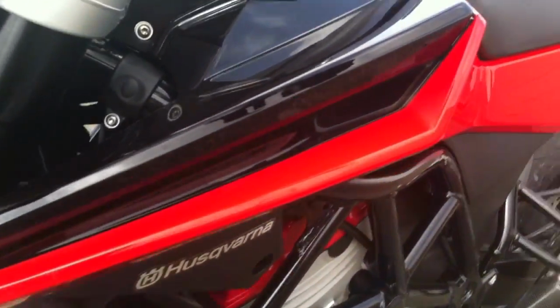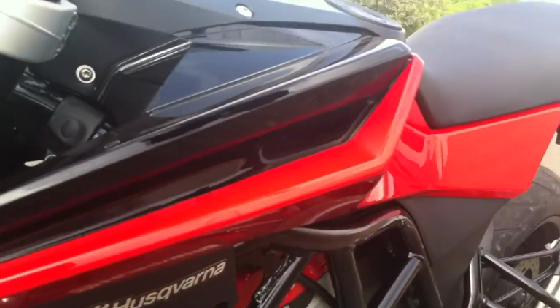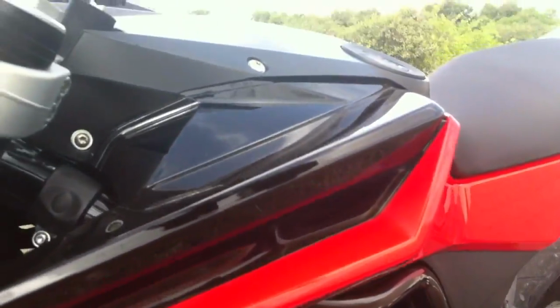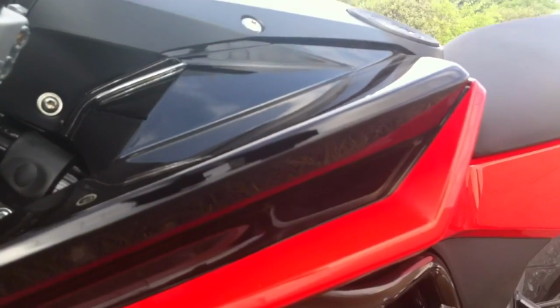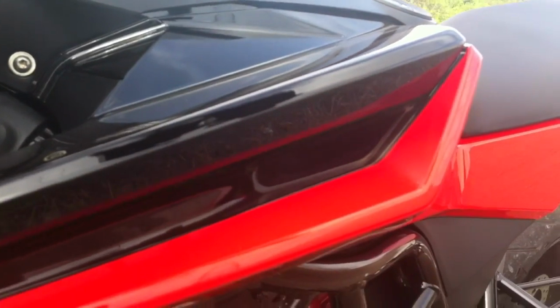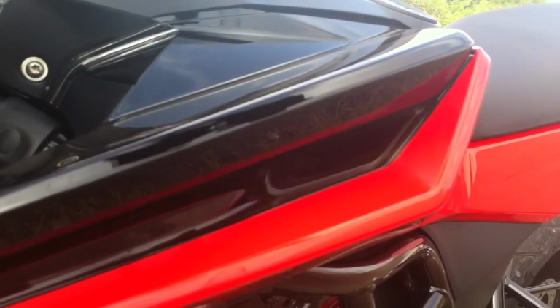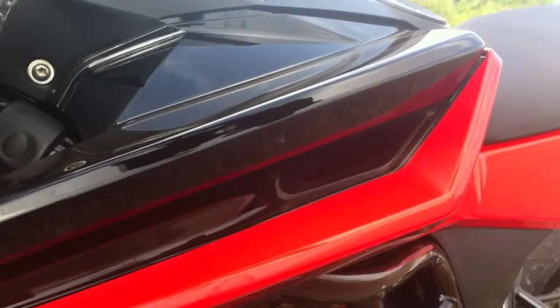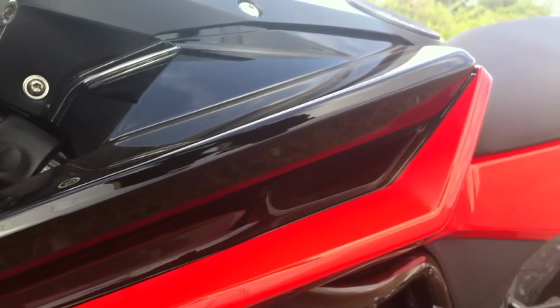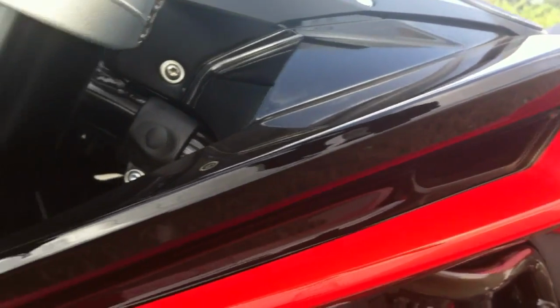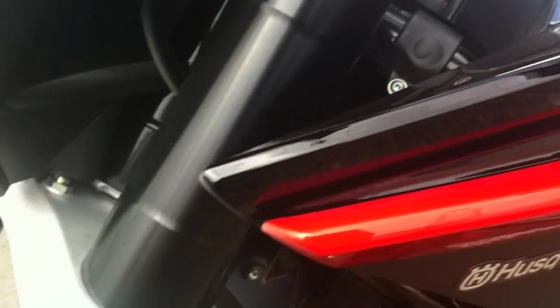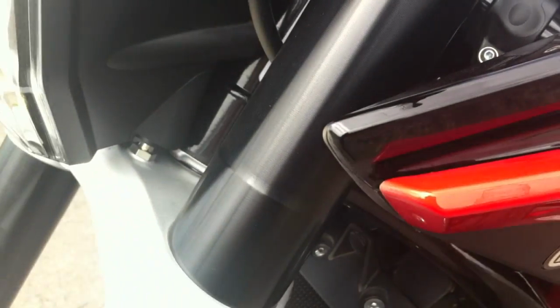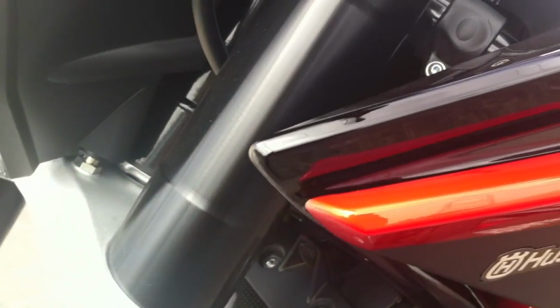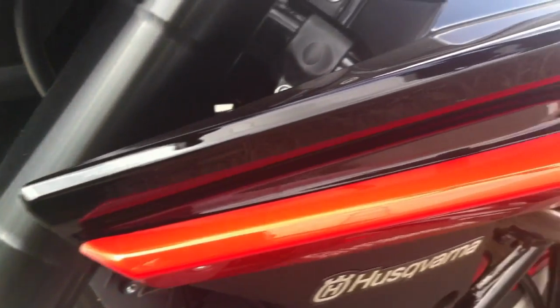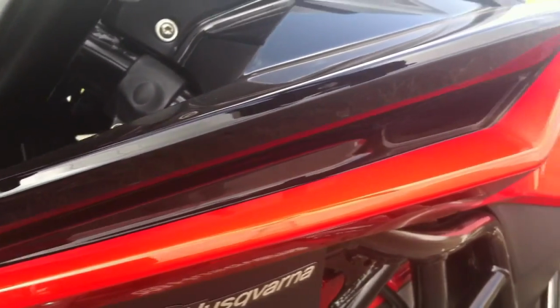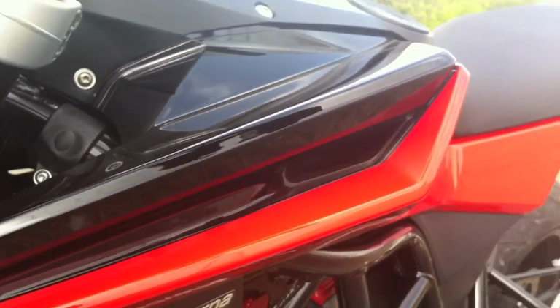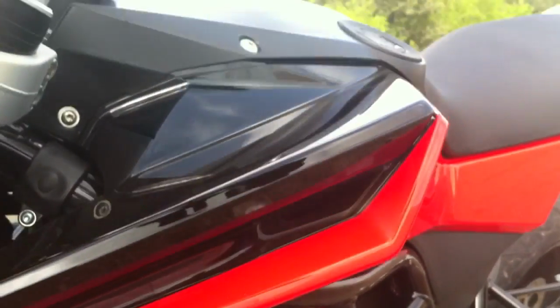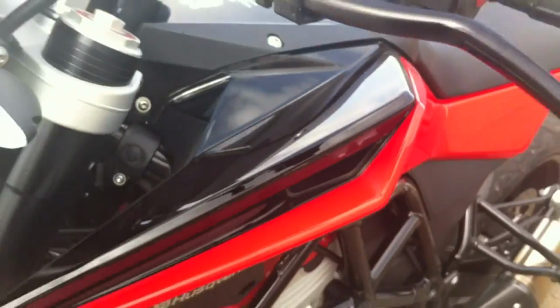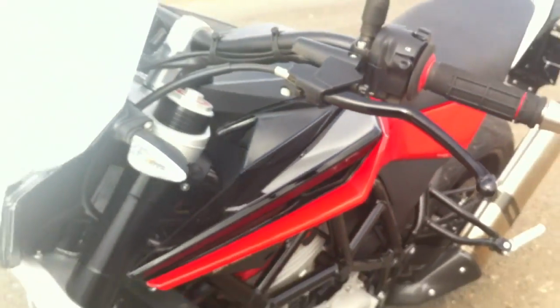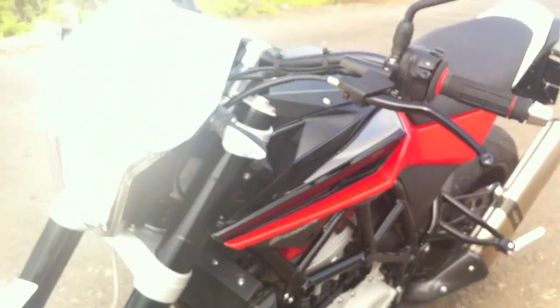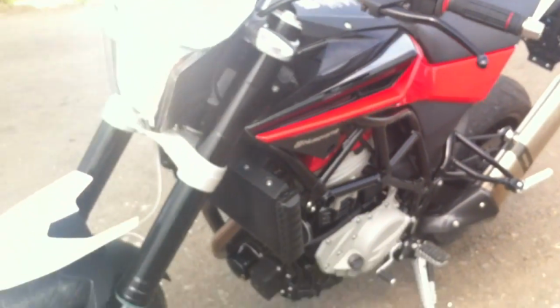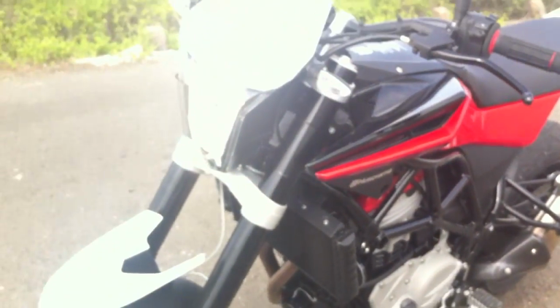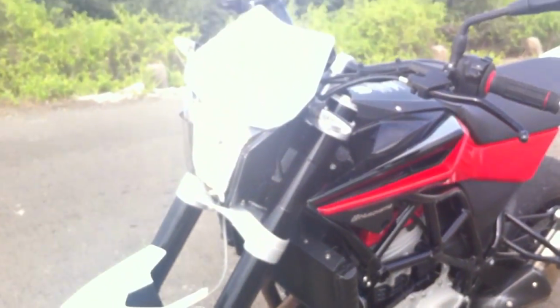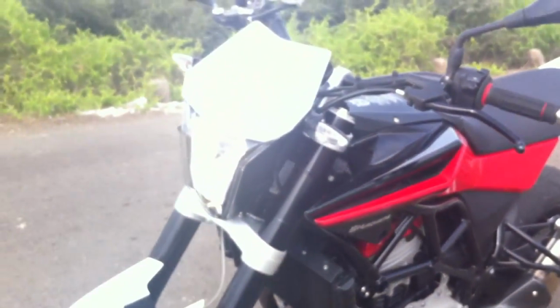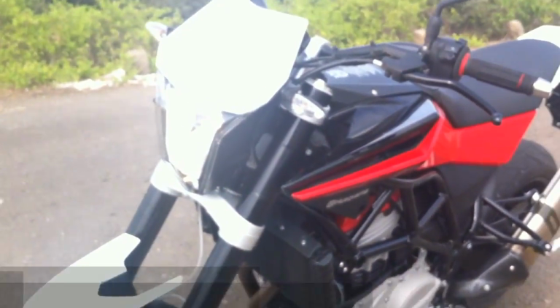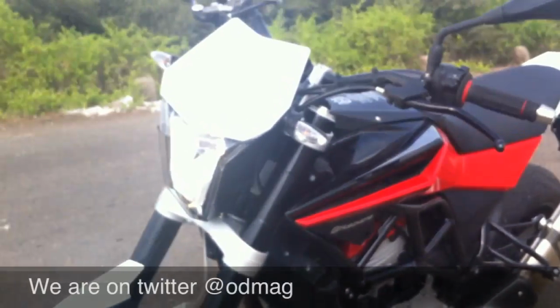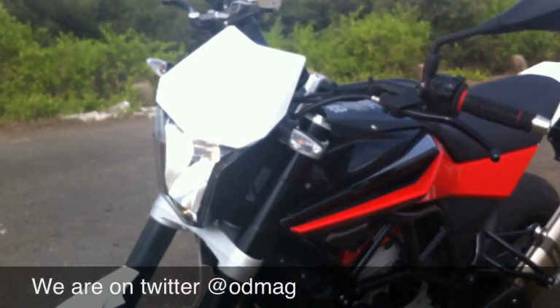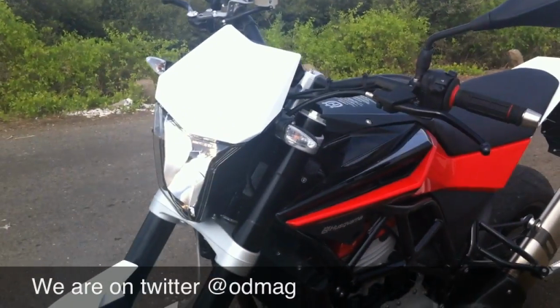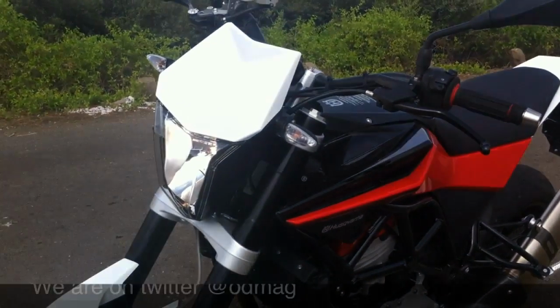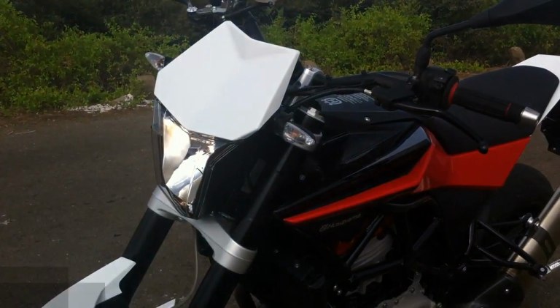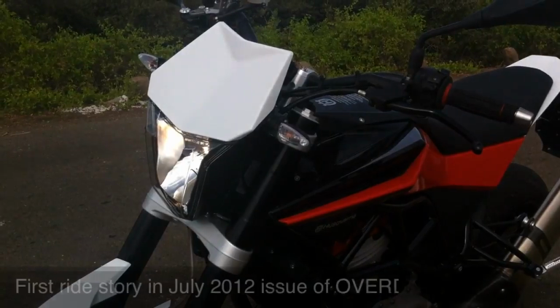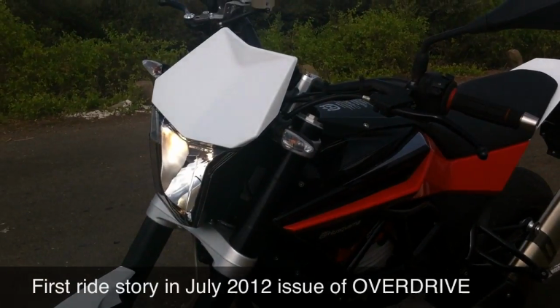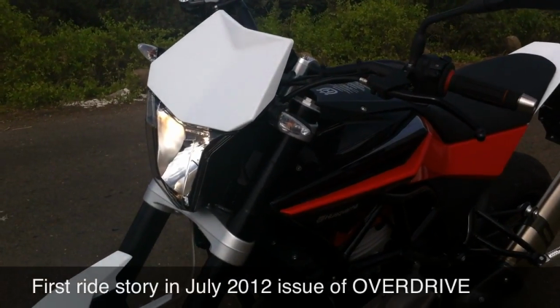Let me get a close-up before I sign off. That is the neat looking air vent — this is the front edge of the tank, that's what it looks like. I'll zoom away so you can see the whole of it. Beautiful little motorcycle, and watch out for the story in the next issue of Overdrive.